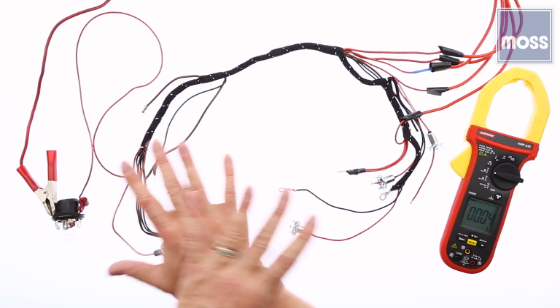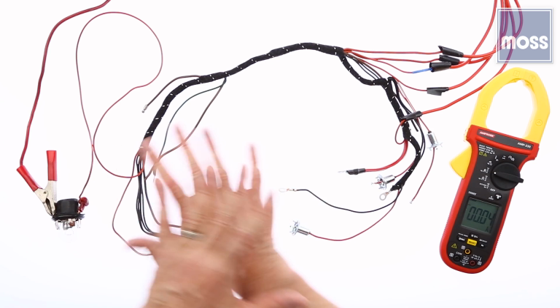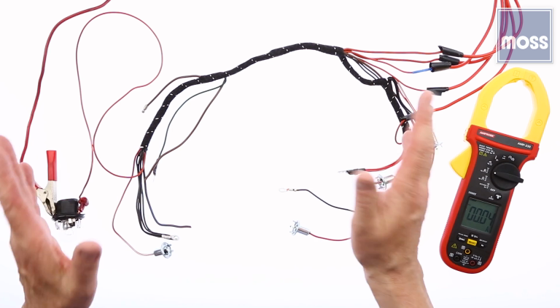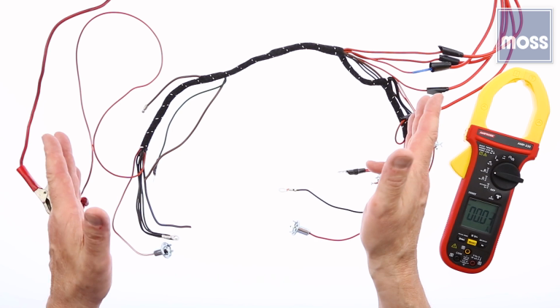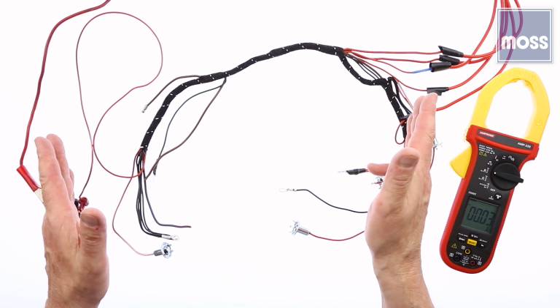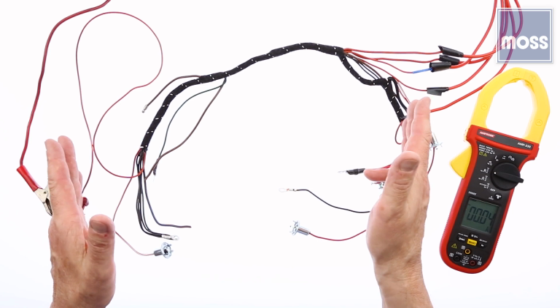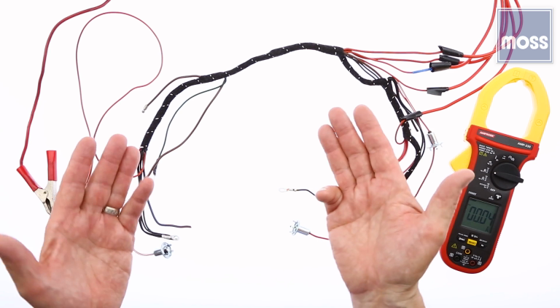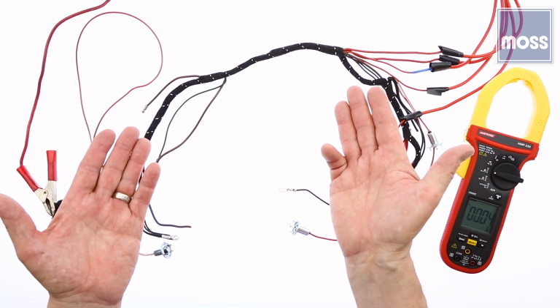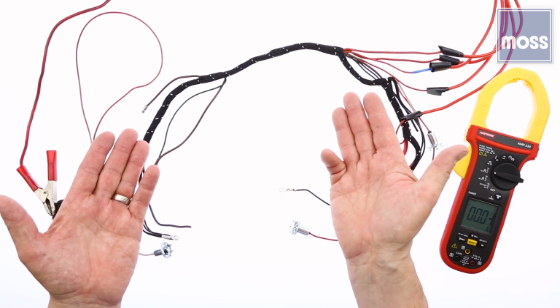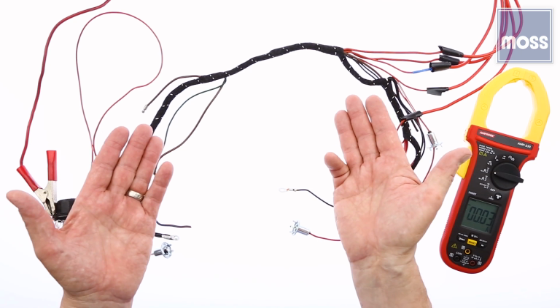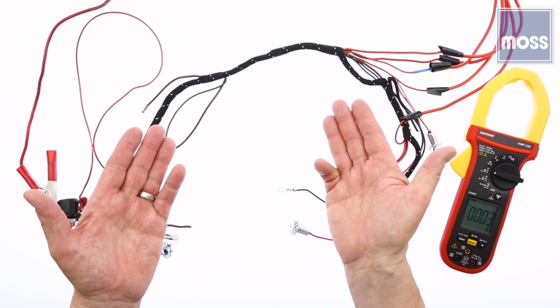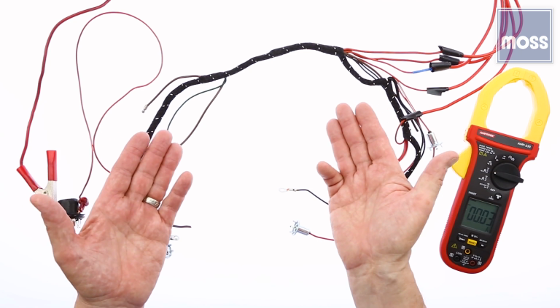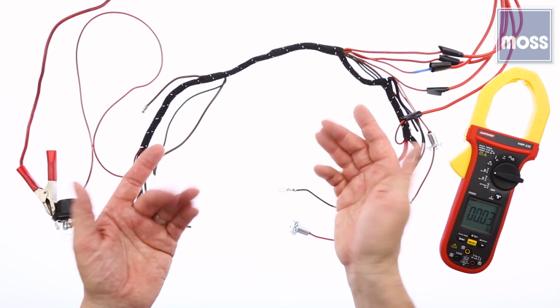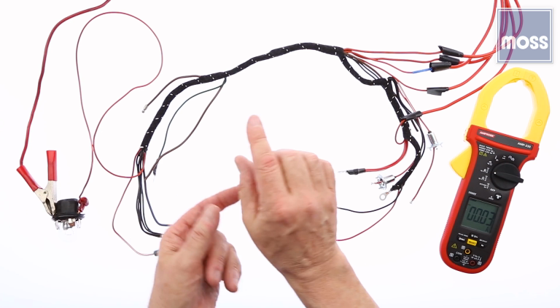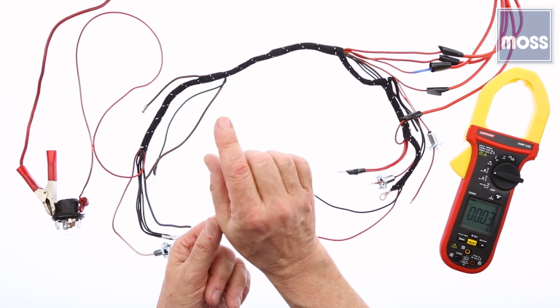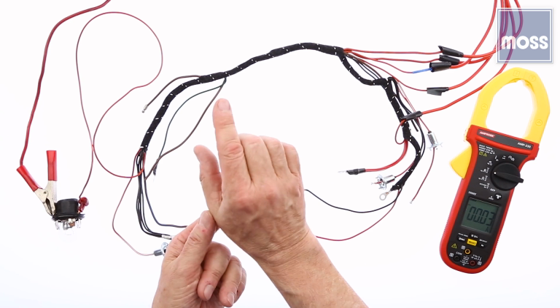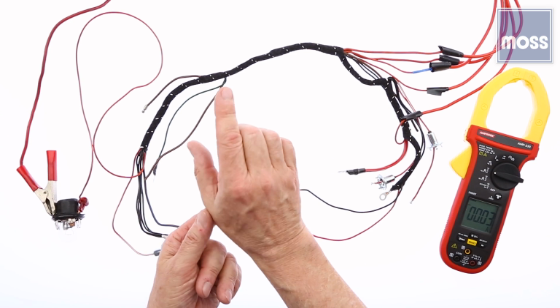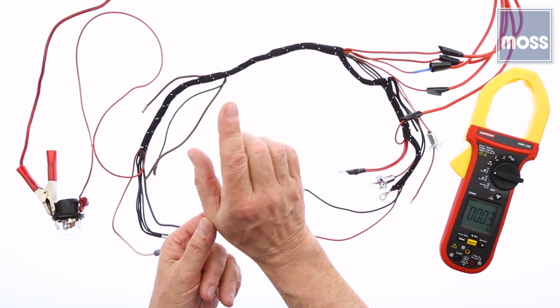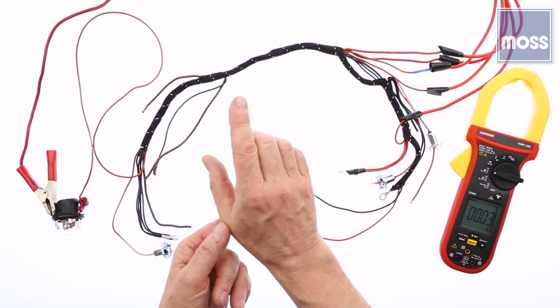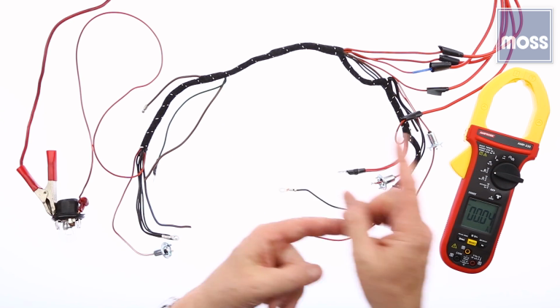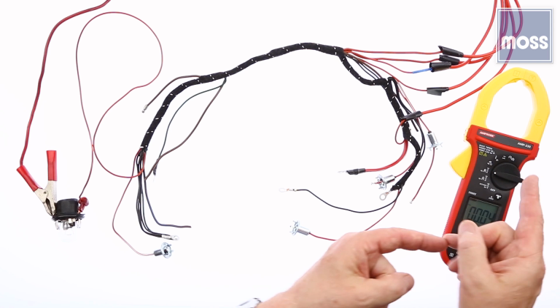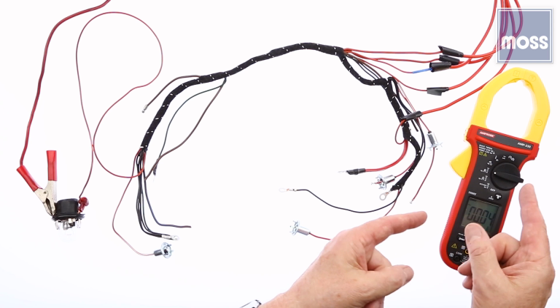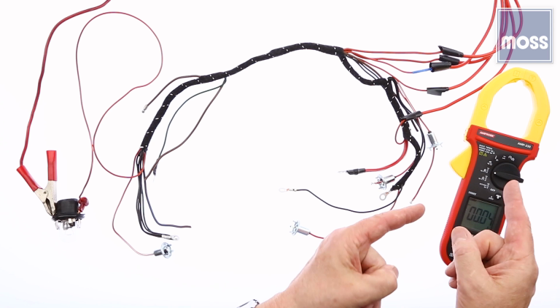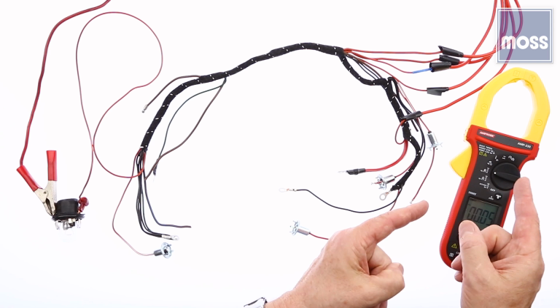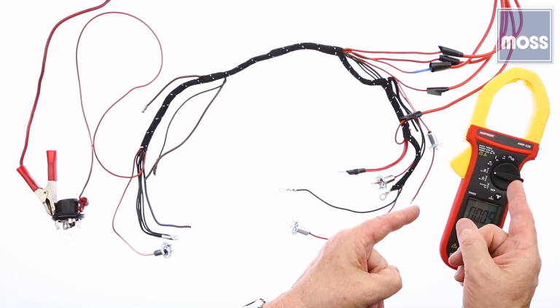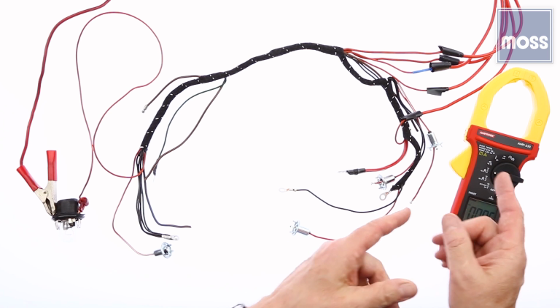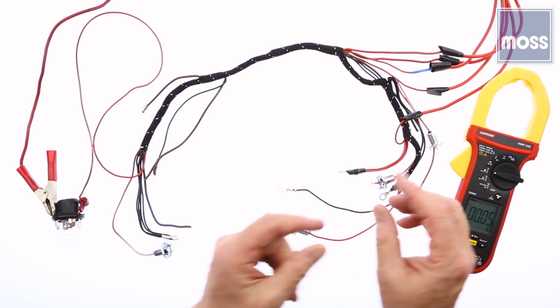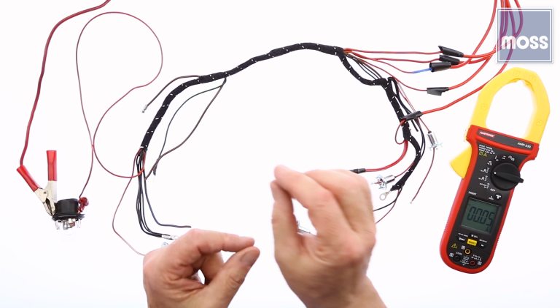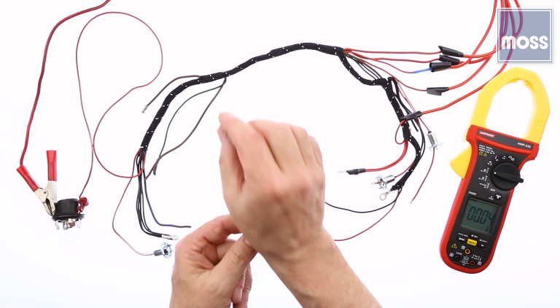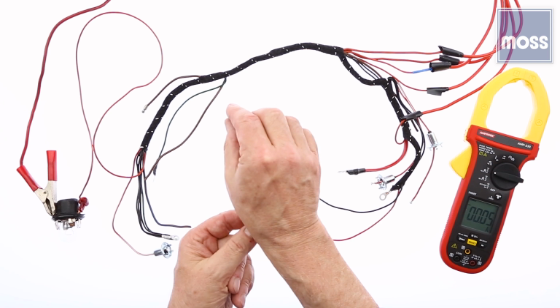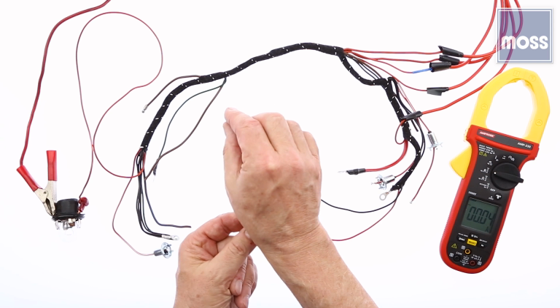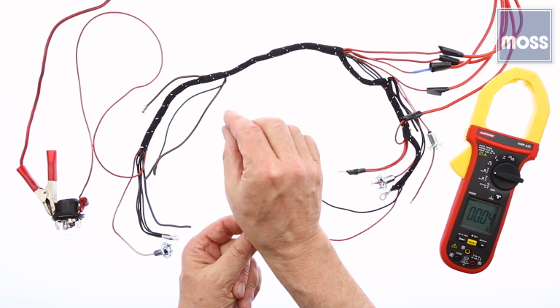Somewhere in this mess, I've got a short circuit. I want you to see how, using a special tool, we can track down the problem.